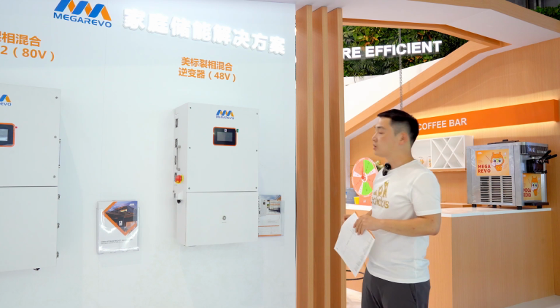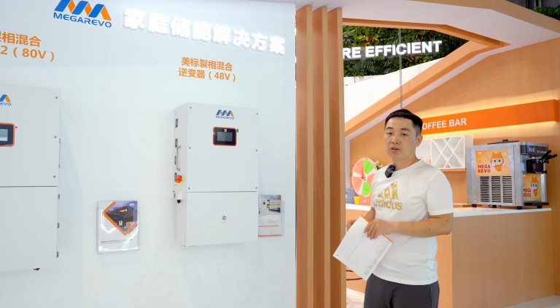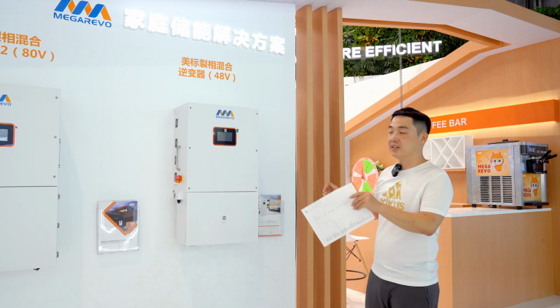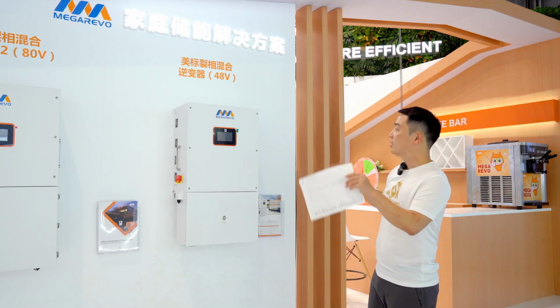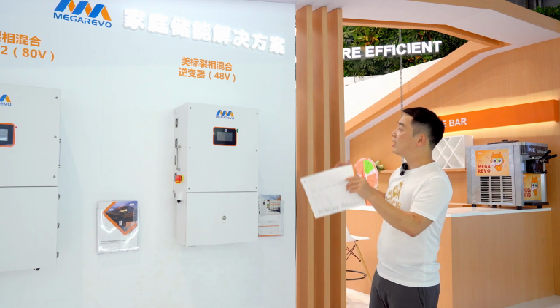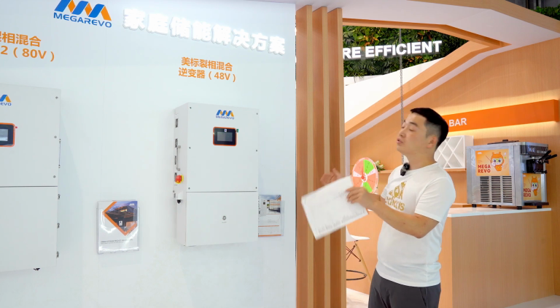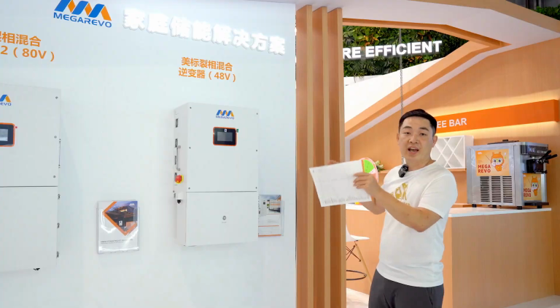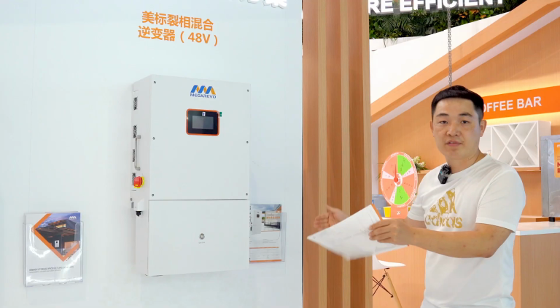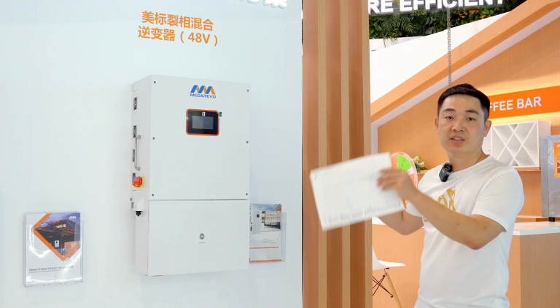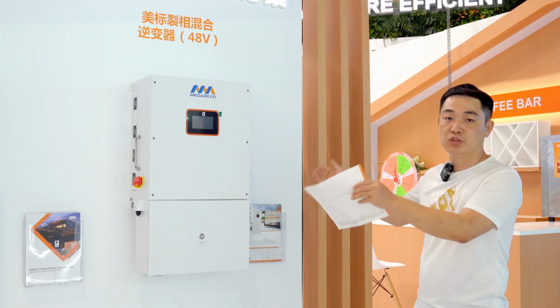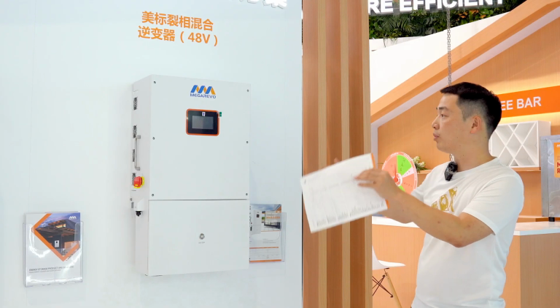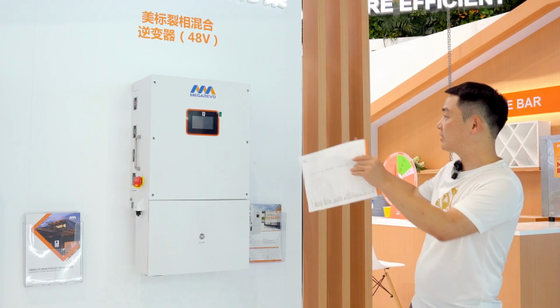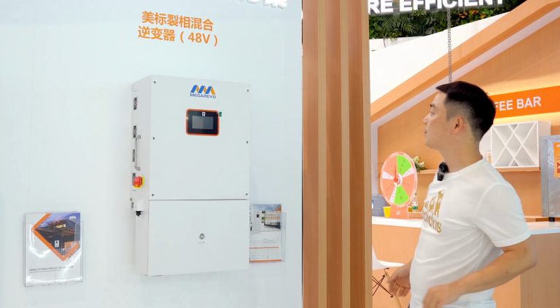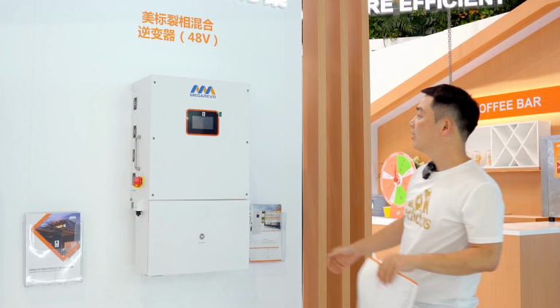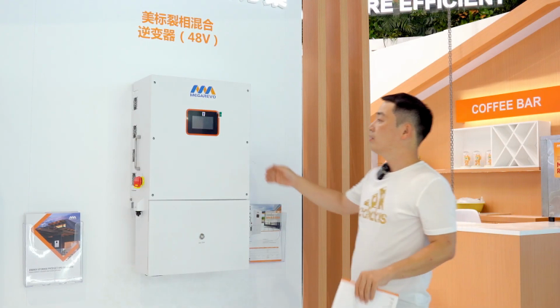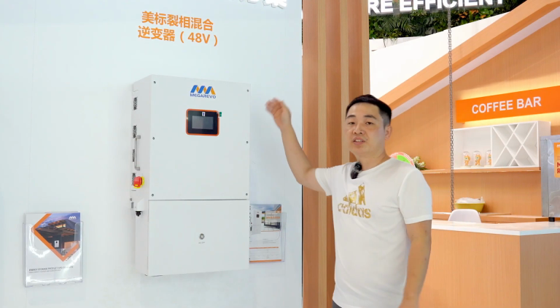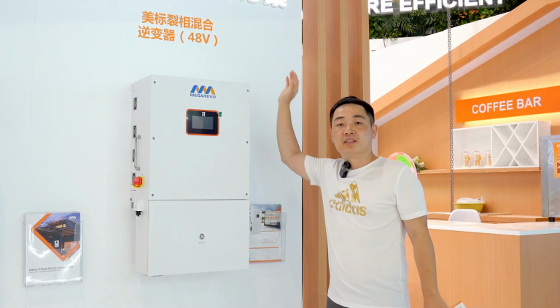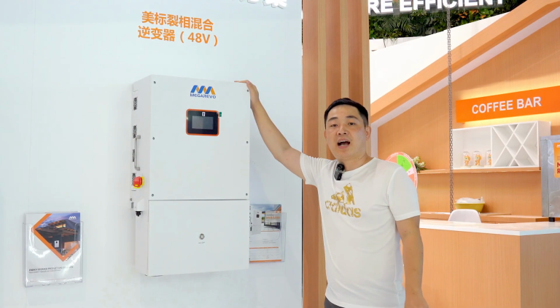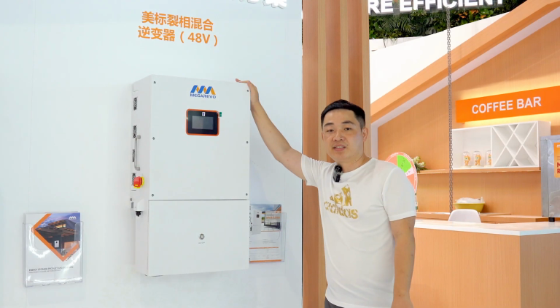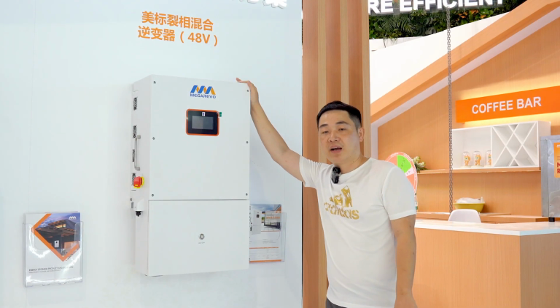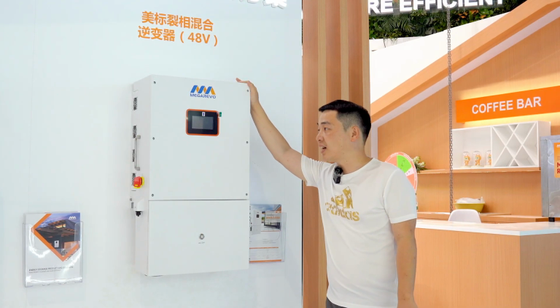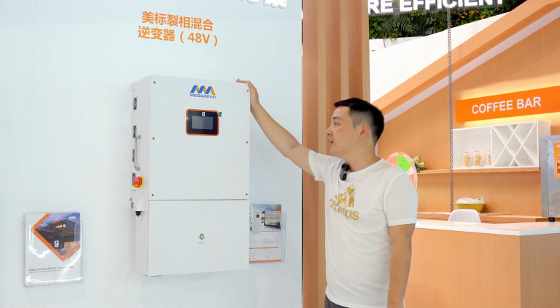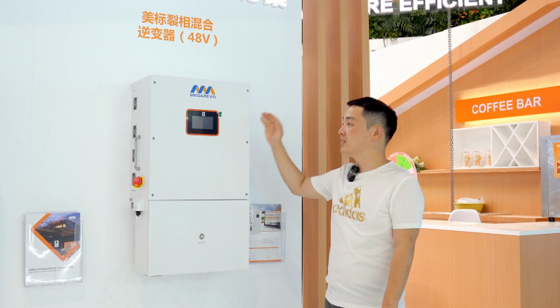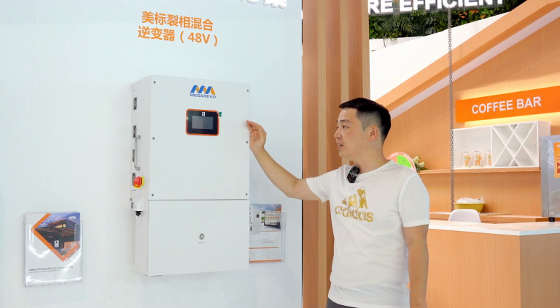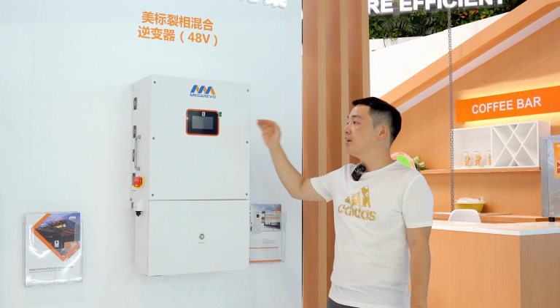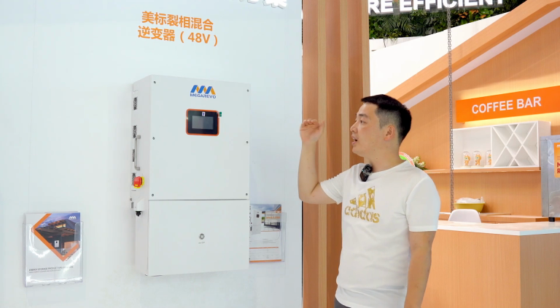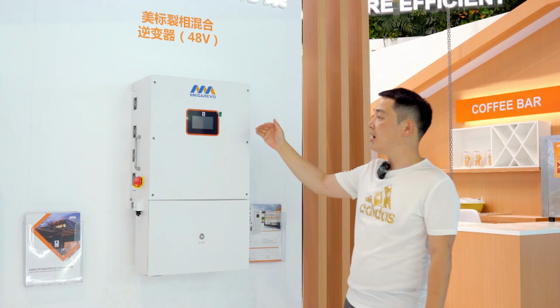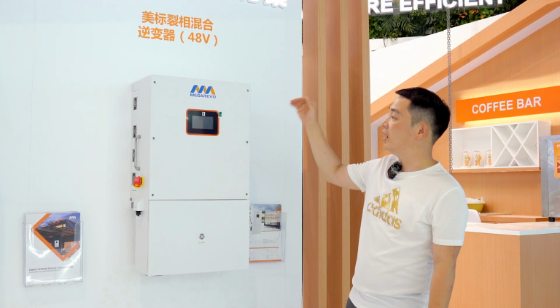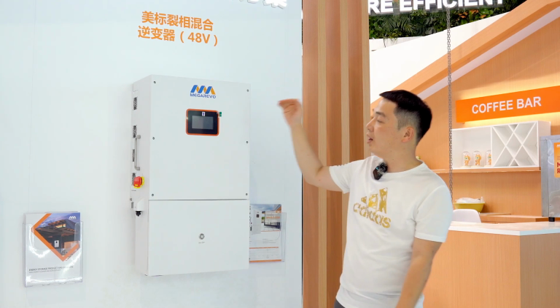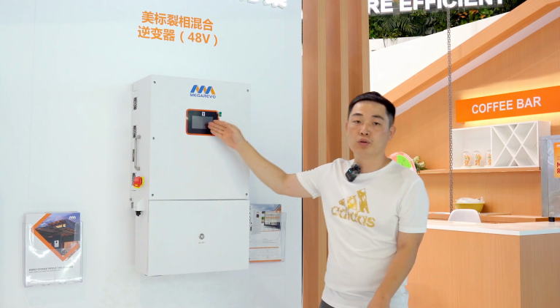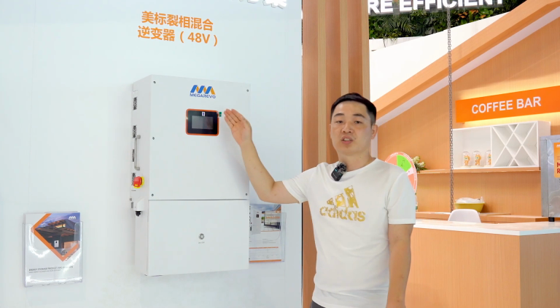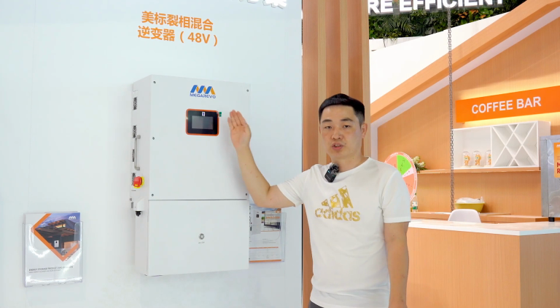So look at this — what do we have with these new products? Firstly, this is an IP65 design. And secondly, we have a brand new touchscreen.